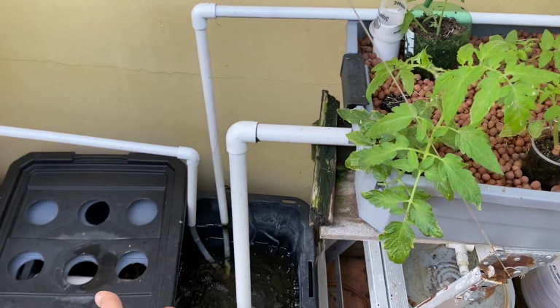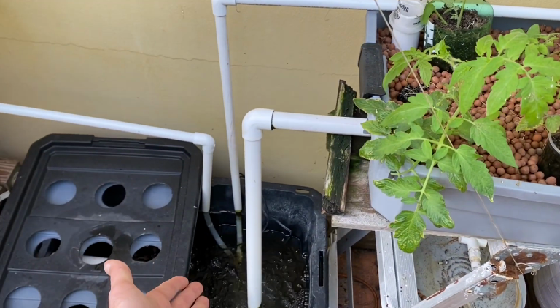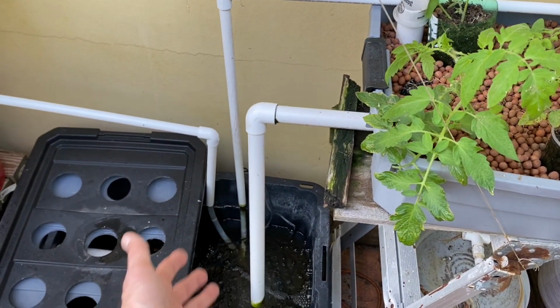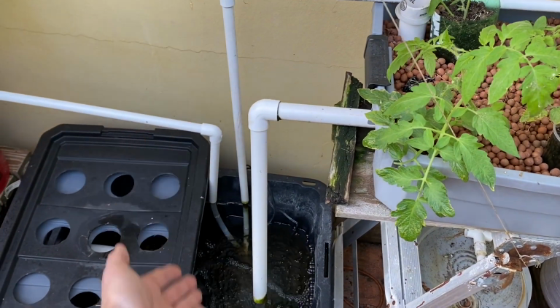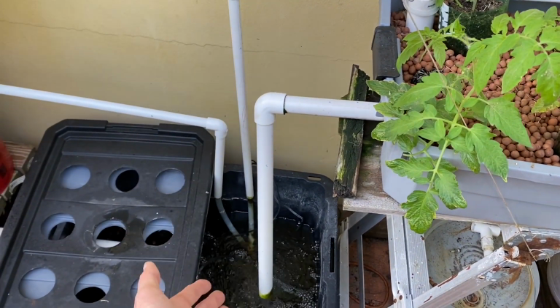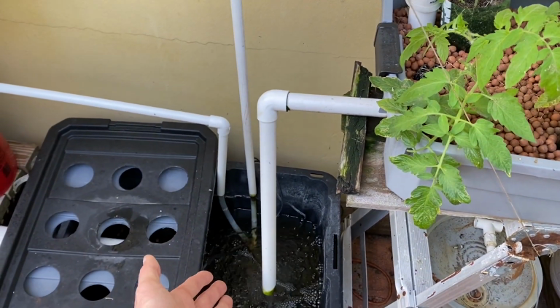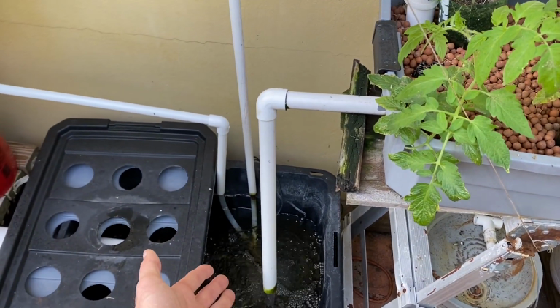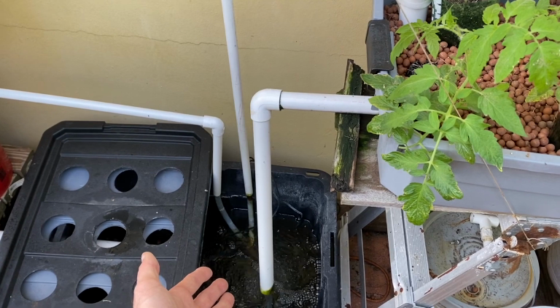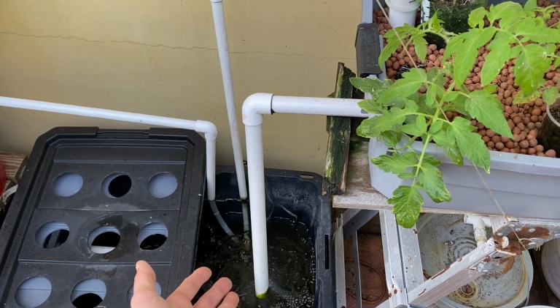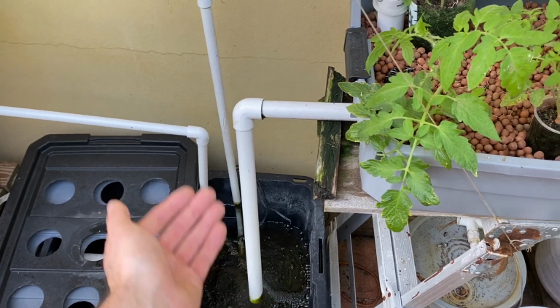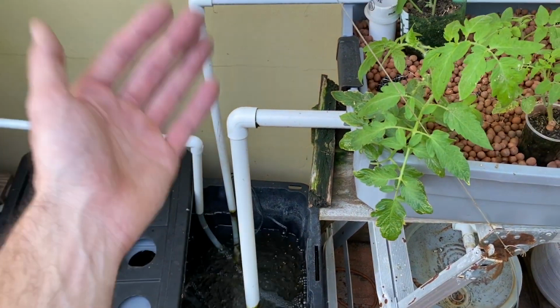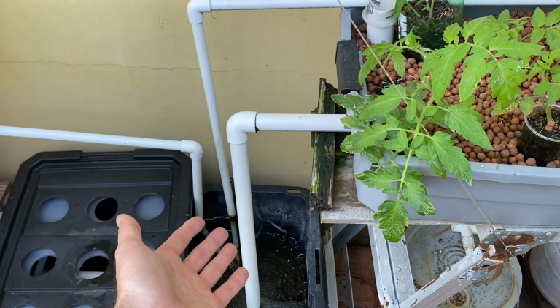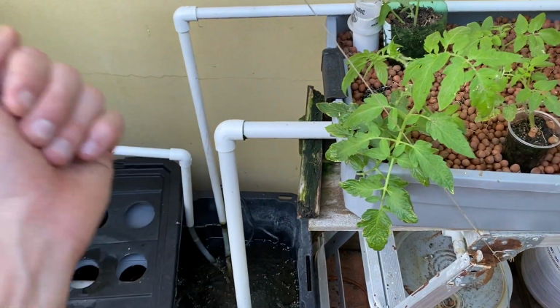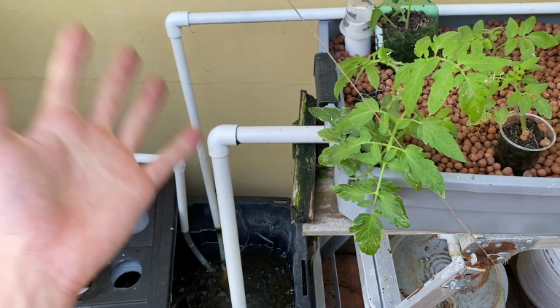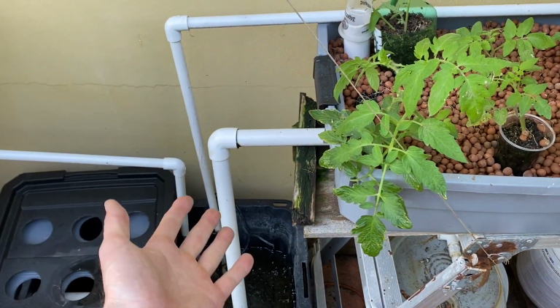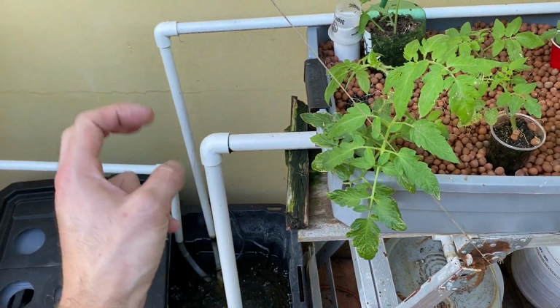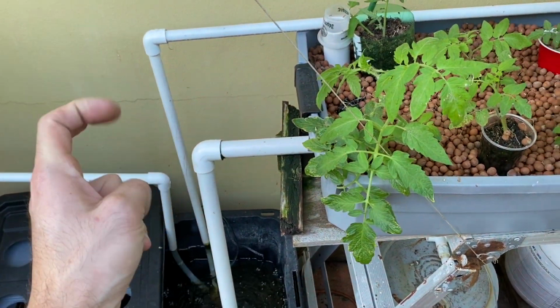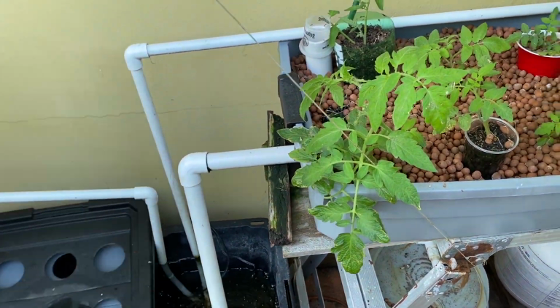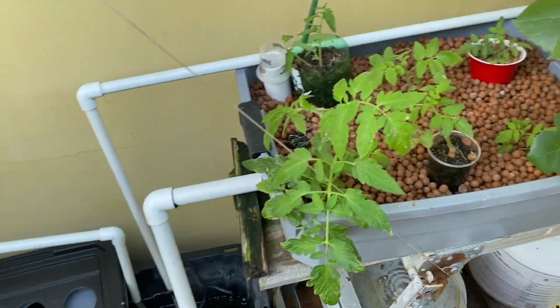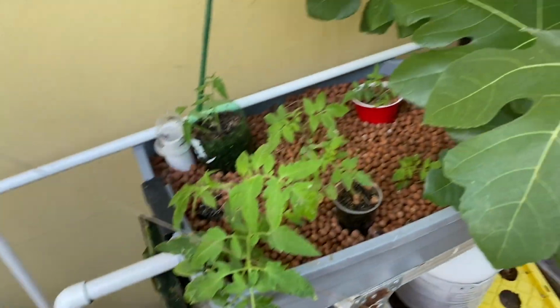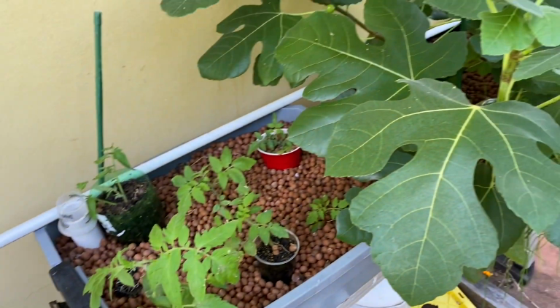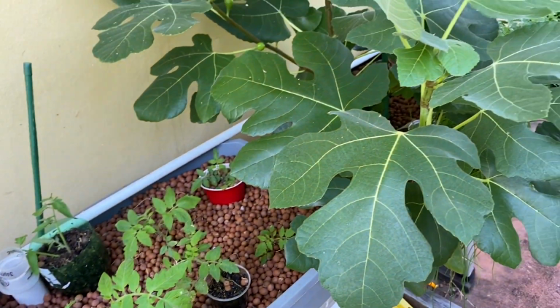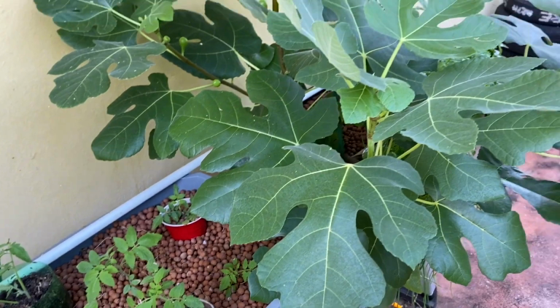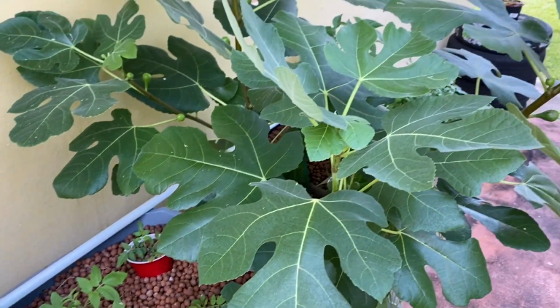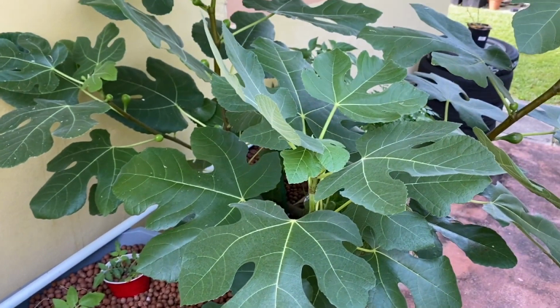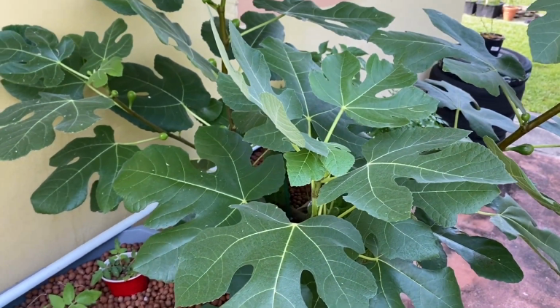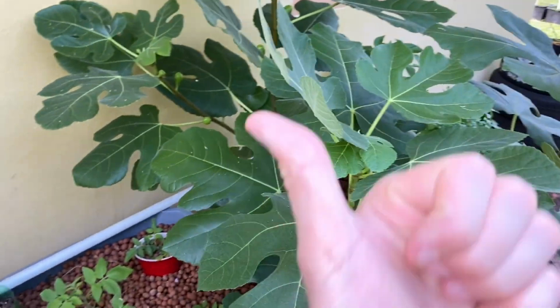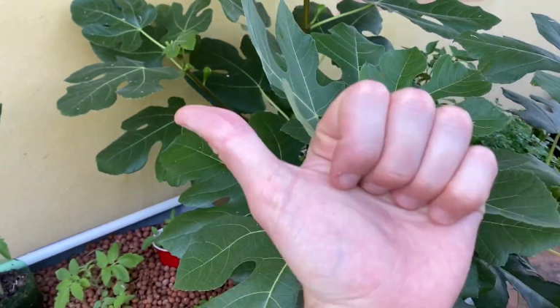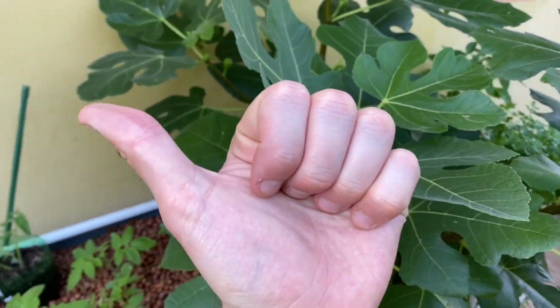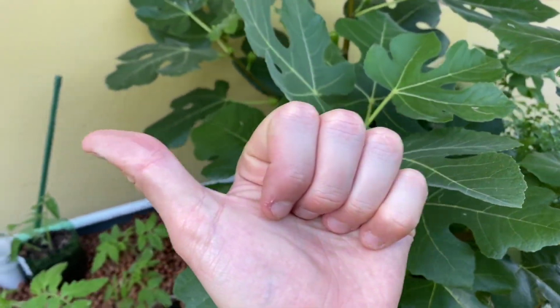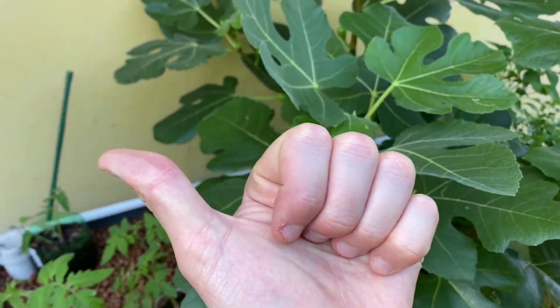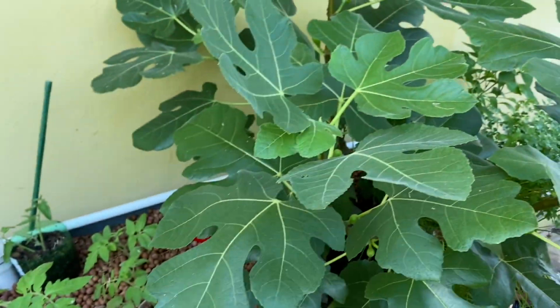I just took the cutting, stuck it in the gravel, and it's producing tomatoes — absolutely awesome. For nutrients, if I haven't mentioned it already: Master Blend tomato formula, calcium nitrate, and magnesium sulfate — or Epsom salt. That's all that goes in here.